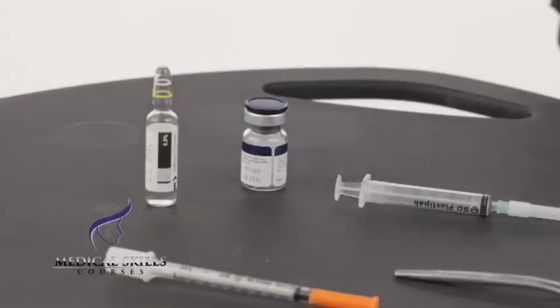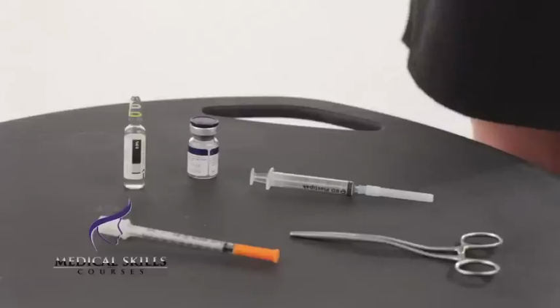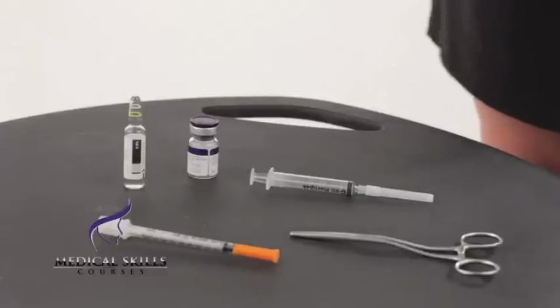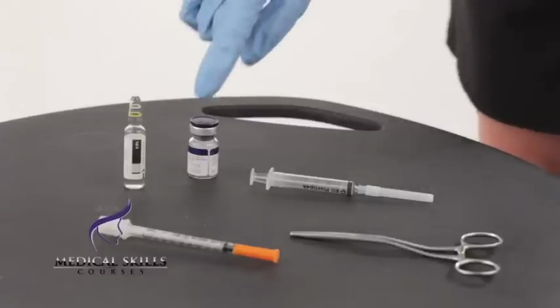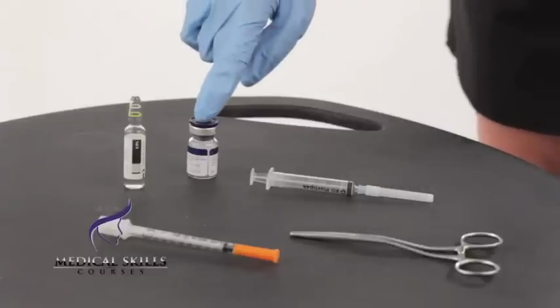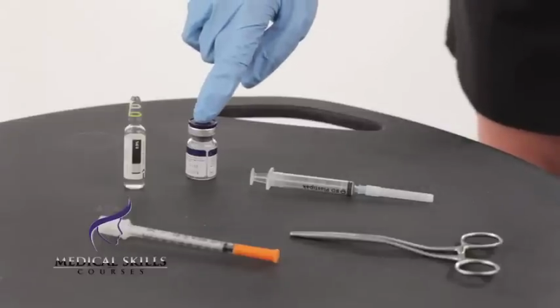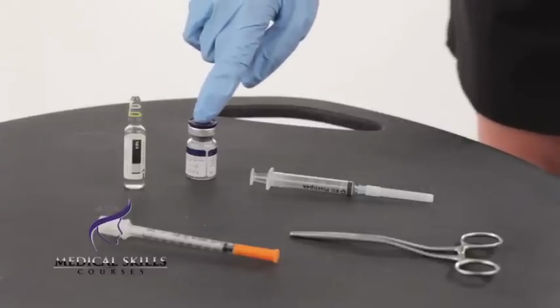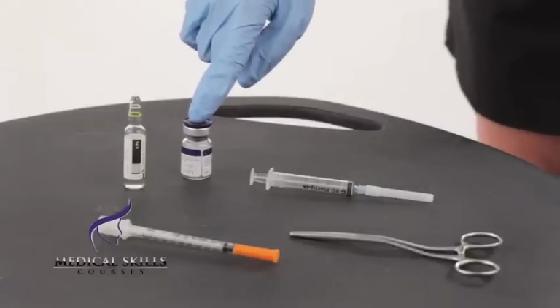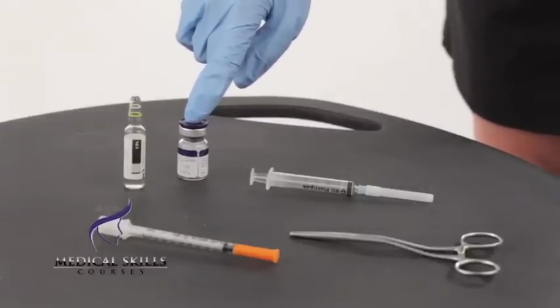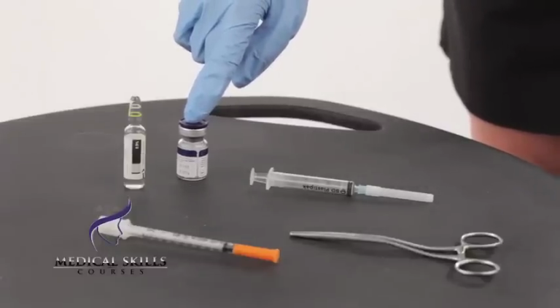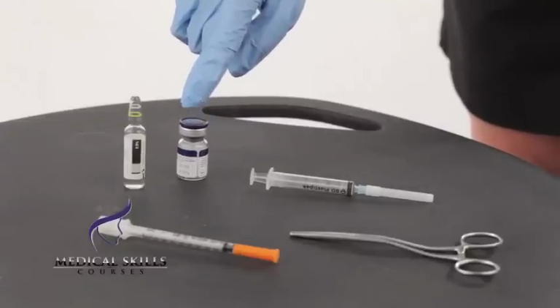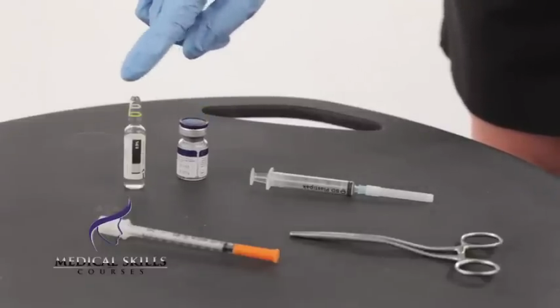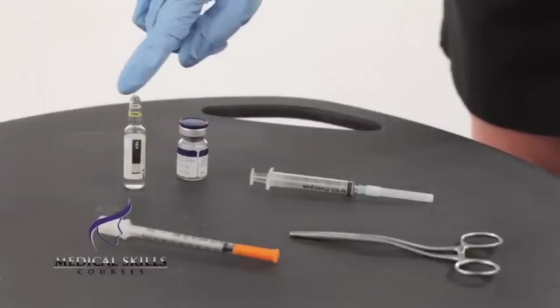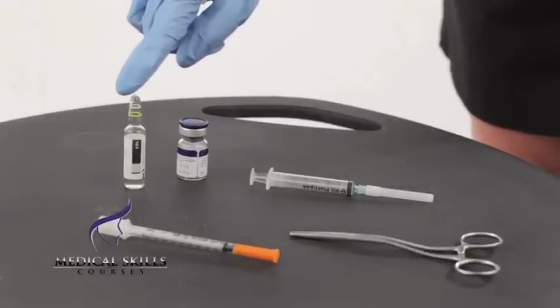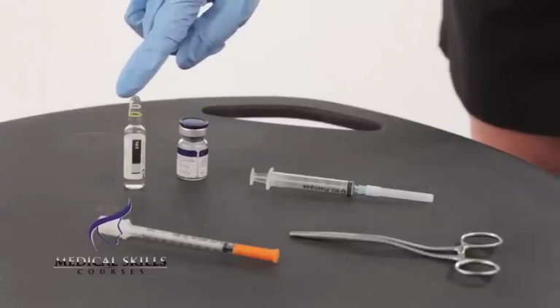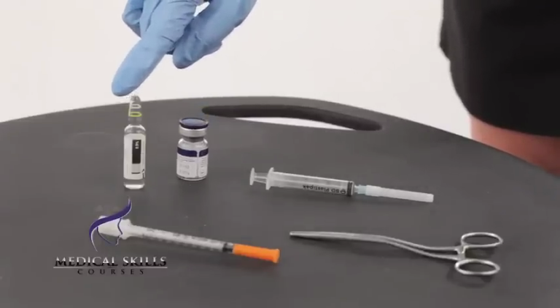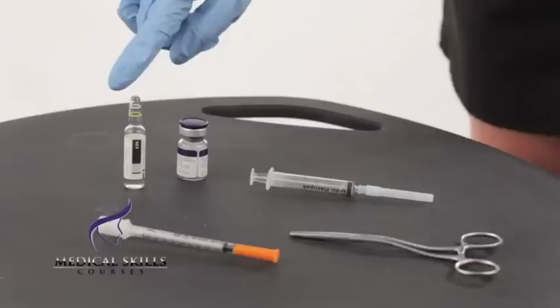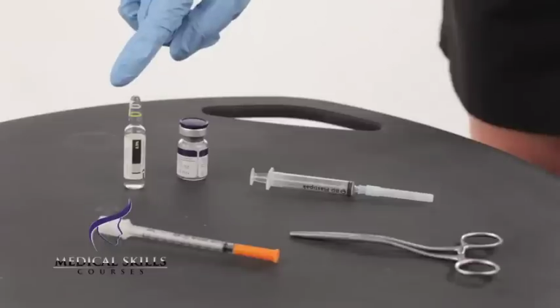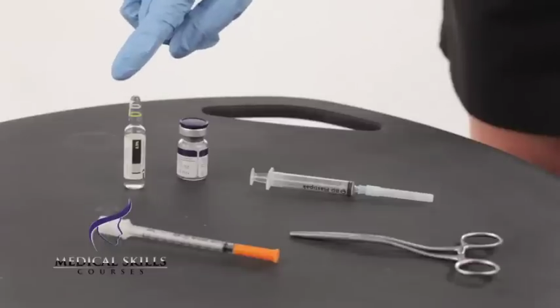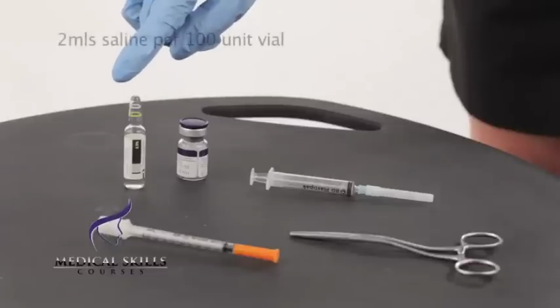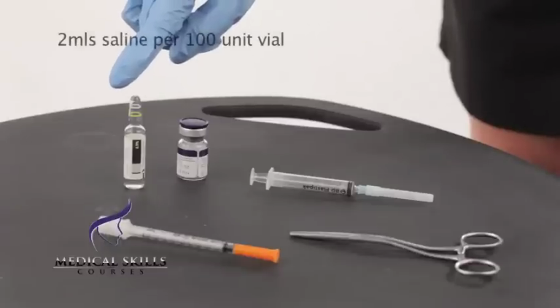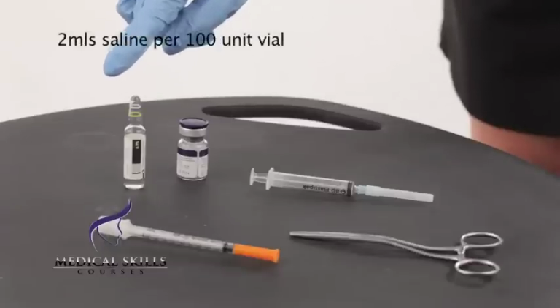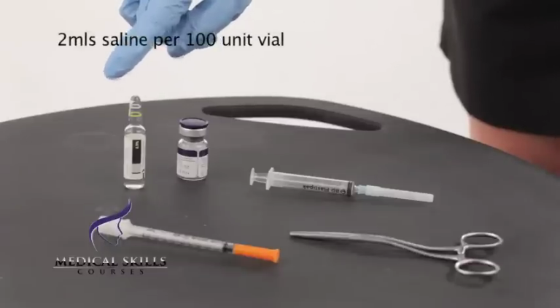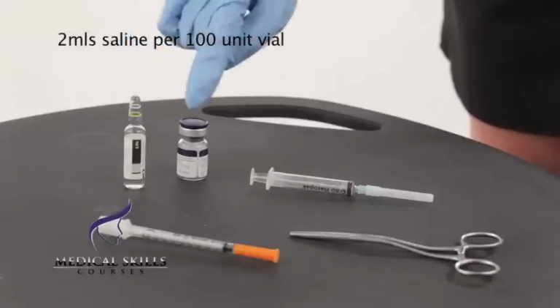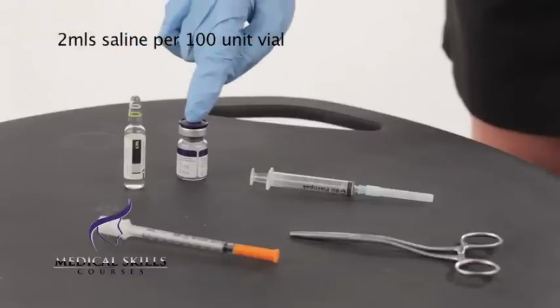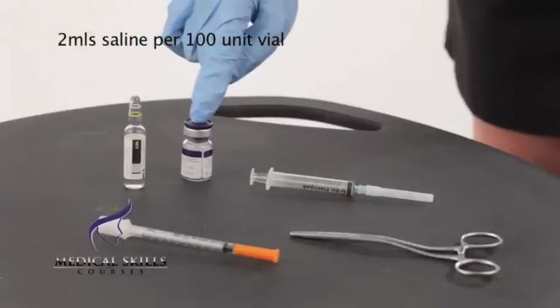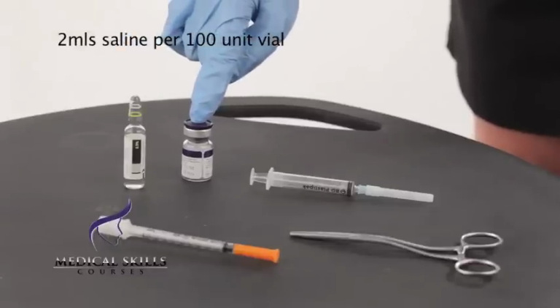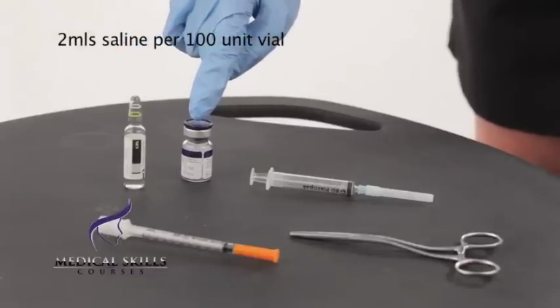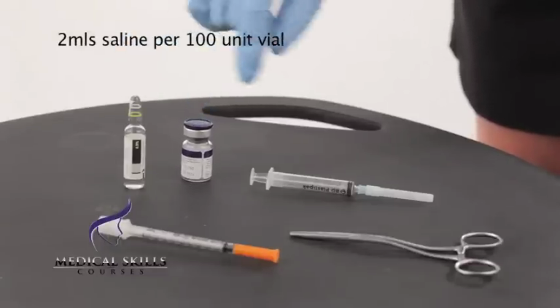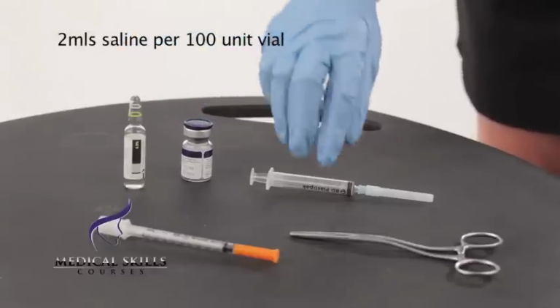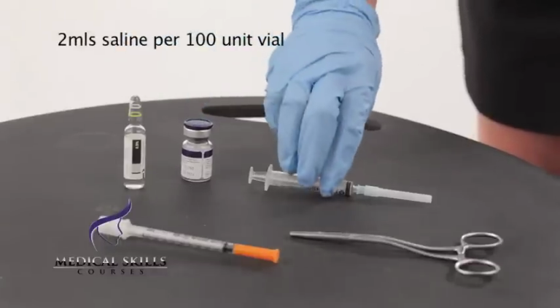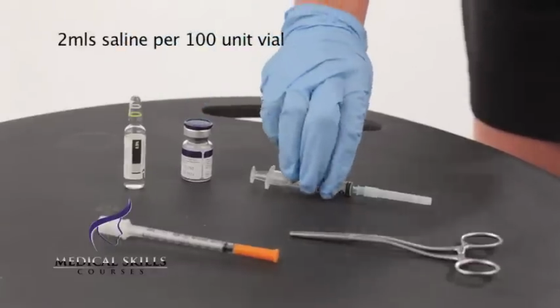This is 100 units of anti-wrinkle treatment and here we have the saline. We need to add 2ml of this to the anti-wrinkle treatment, which I'm going to show you now how to do.